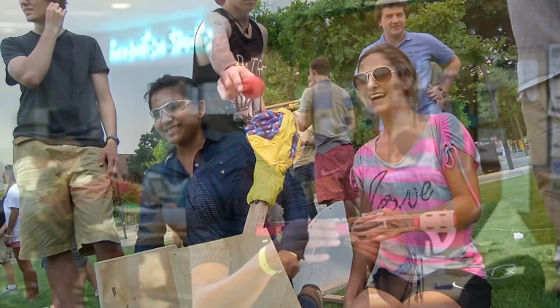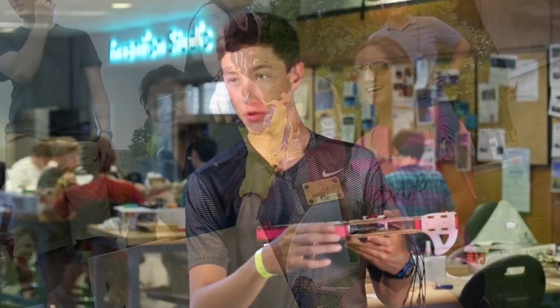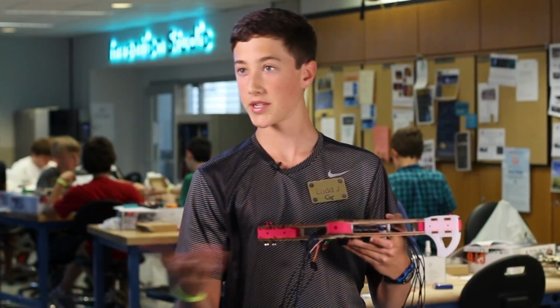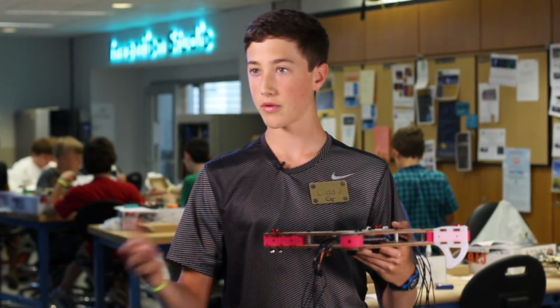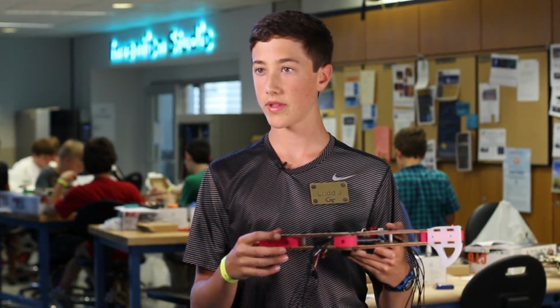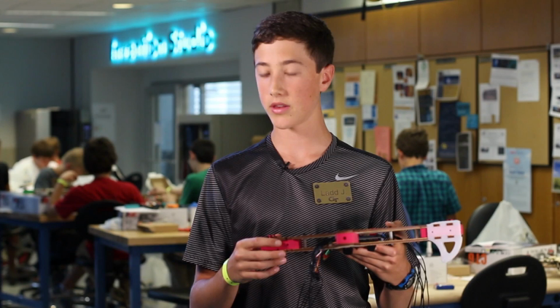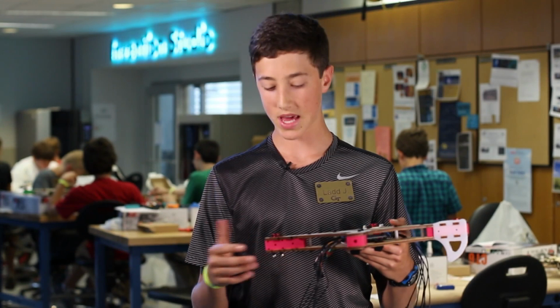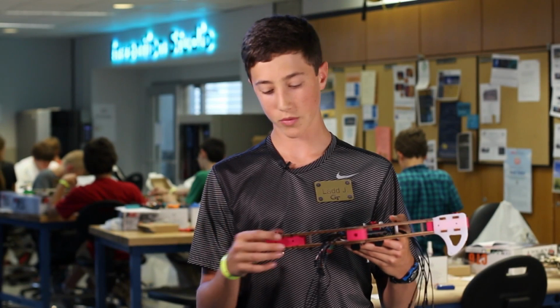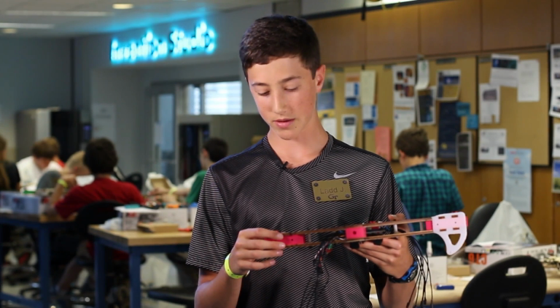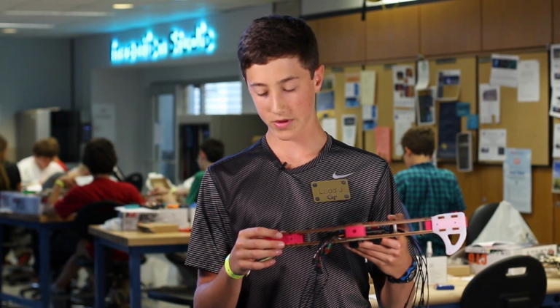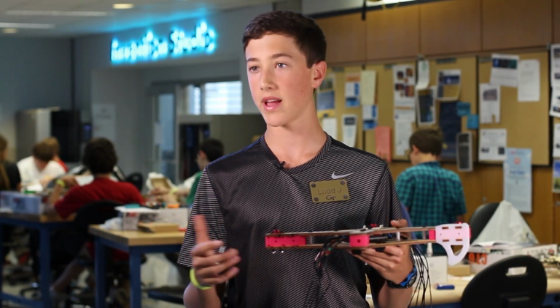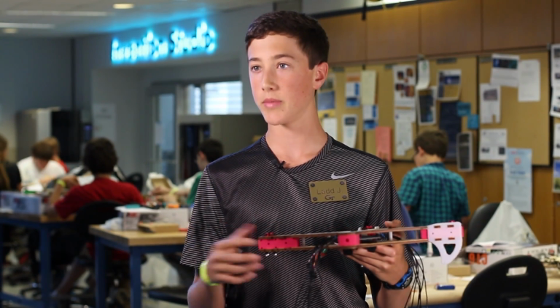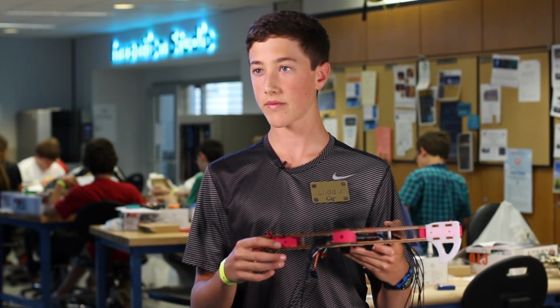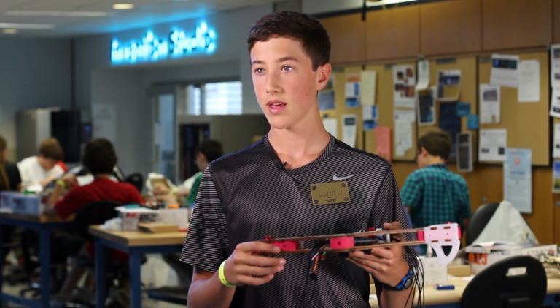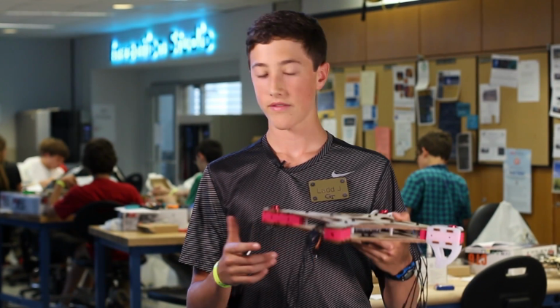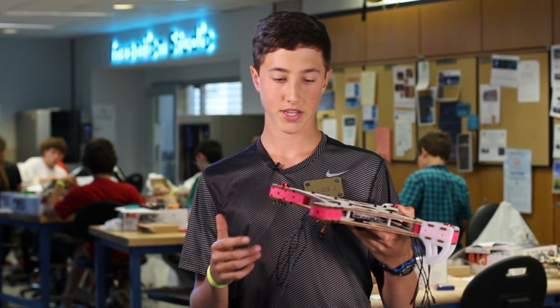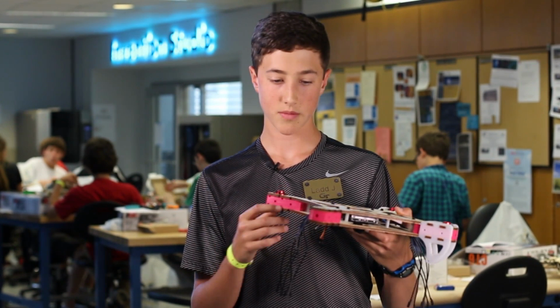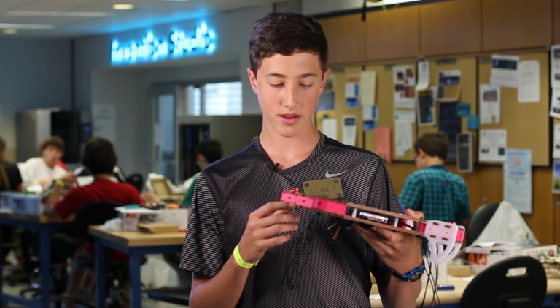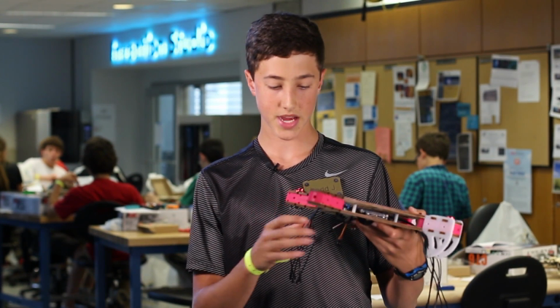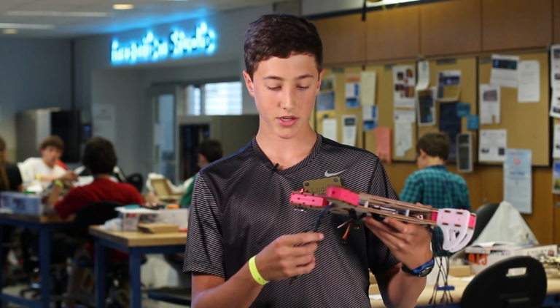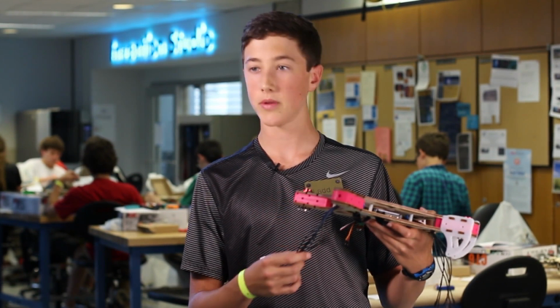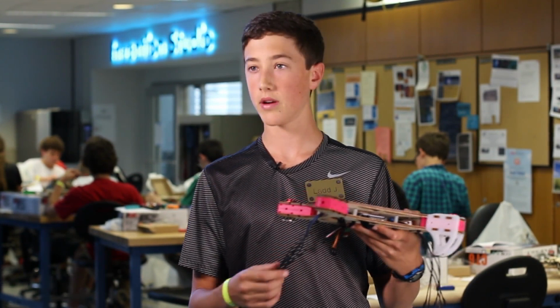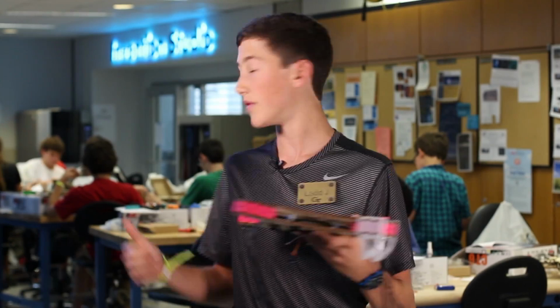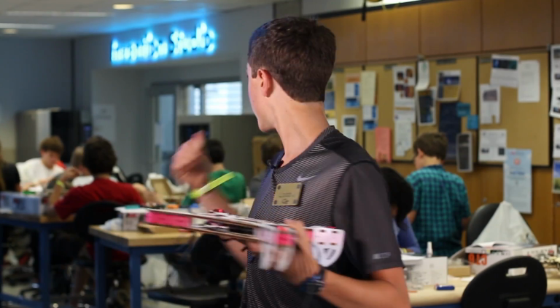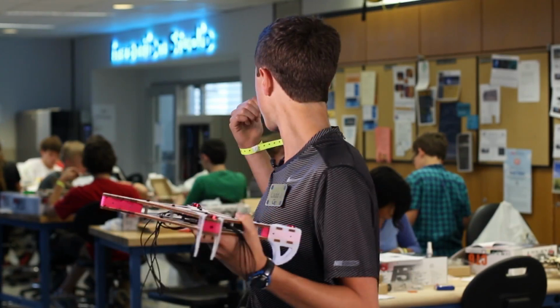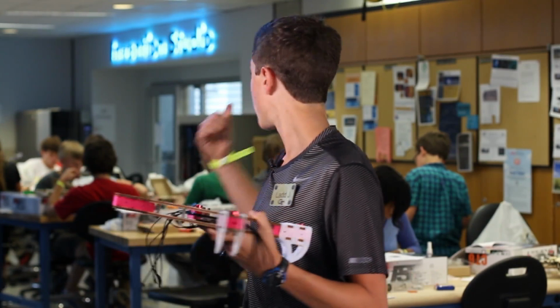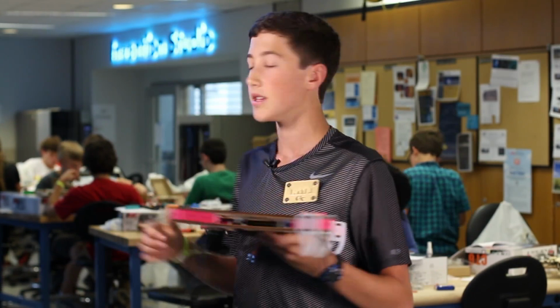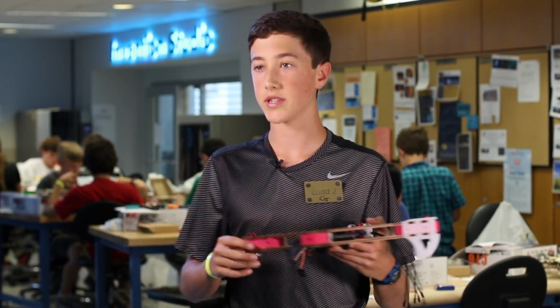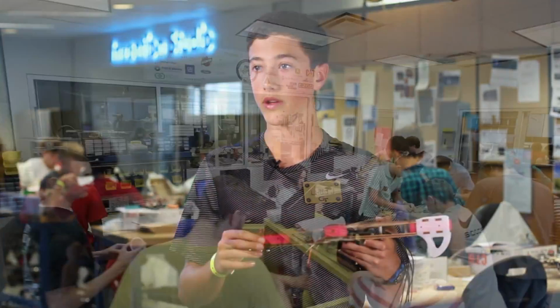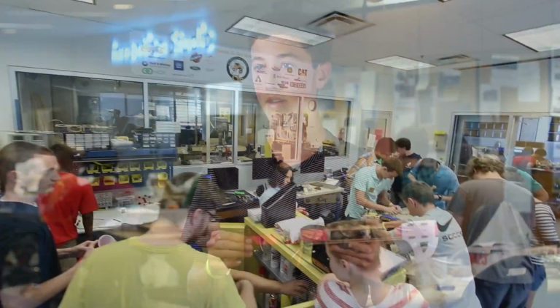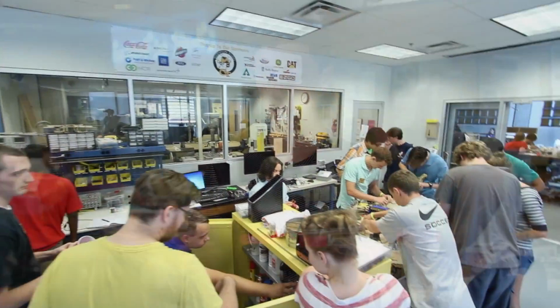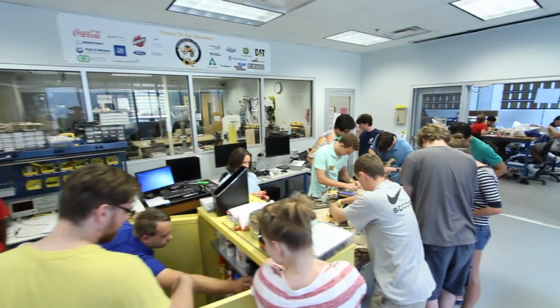I know Georgia Tech is a great school. I looked into a camp where I could do some hands-on building. I found this camp and I actually saw a YouTube video of the Invention Studios and thought that'd be really cool.